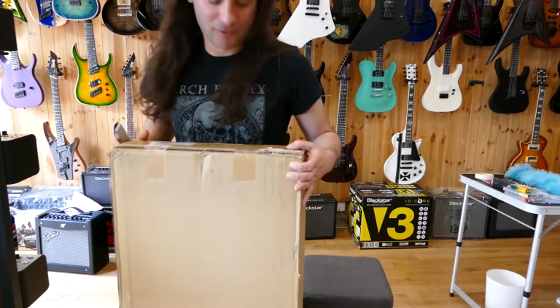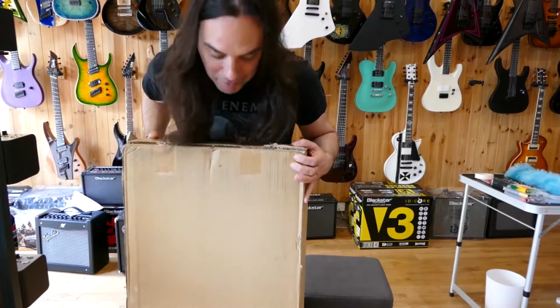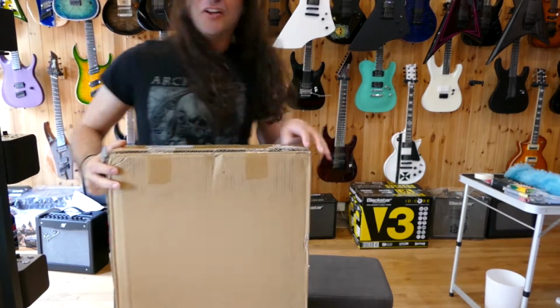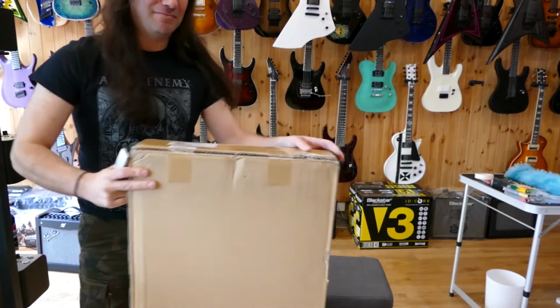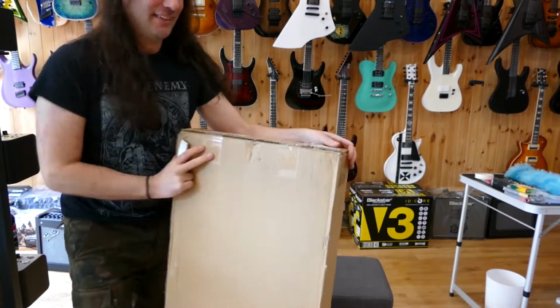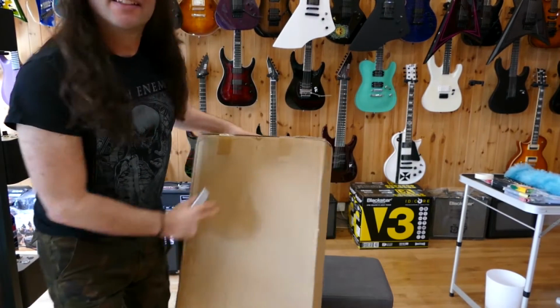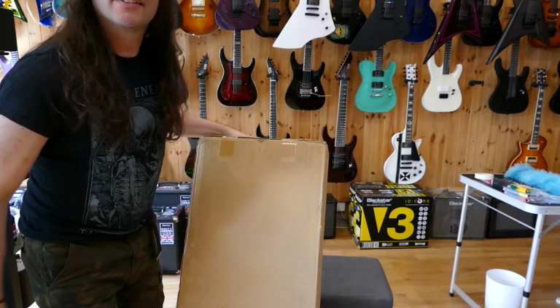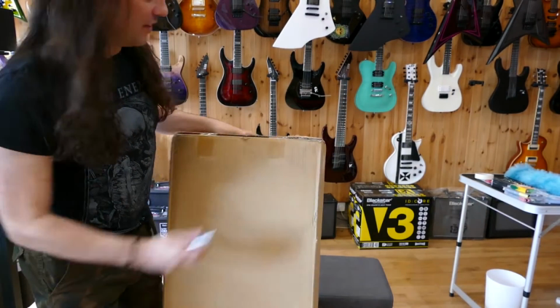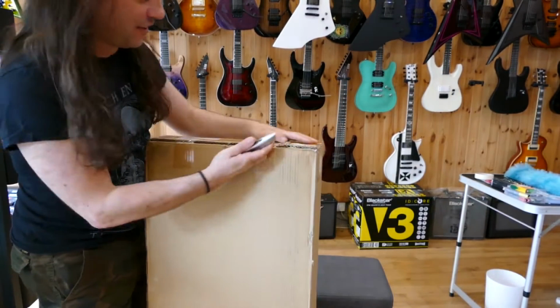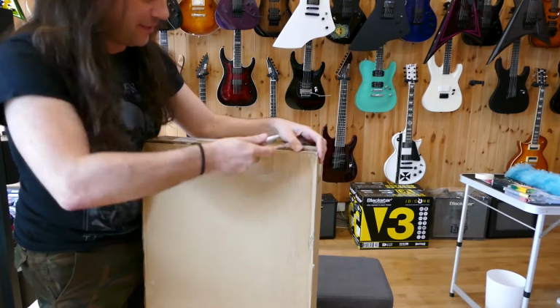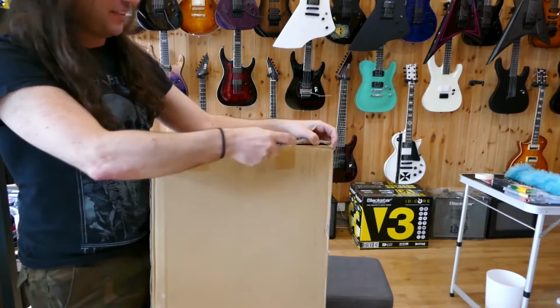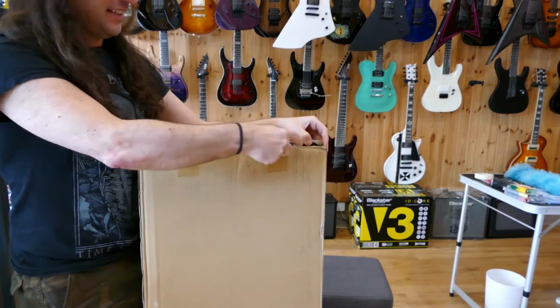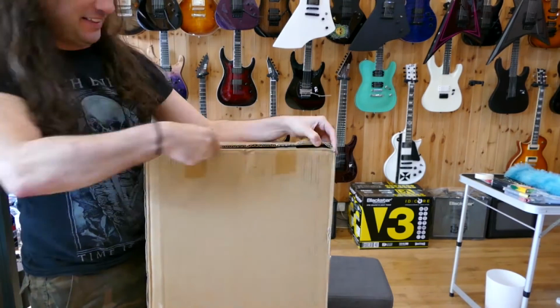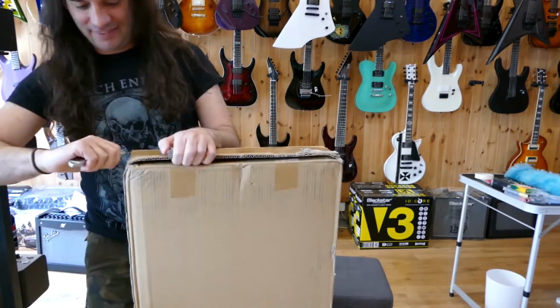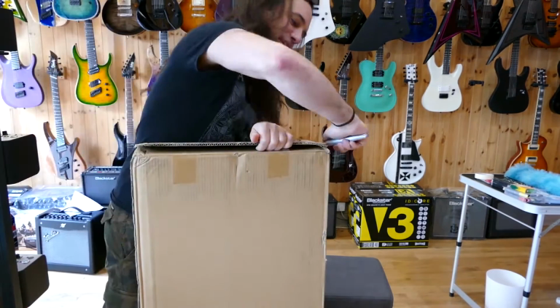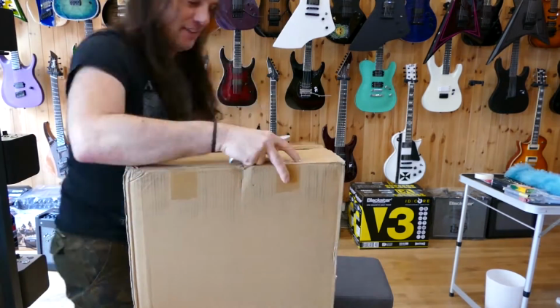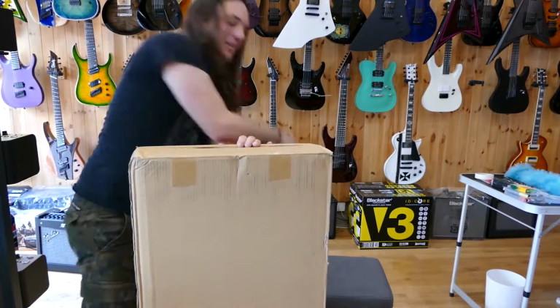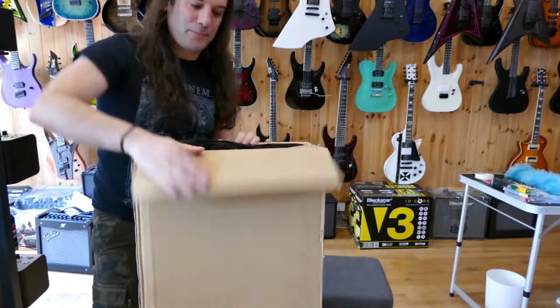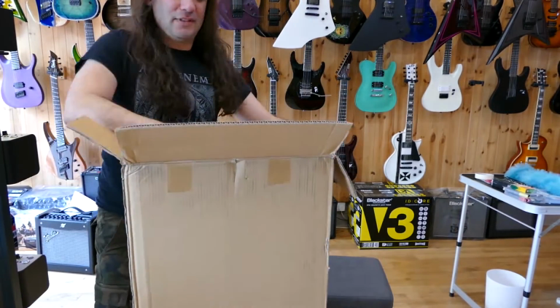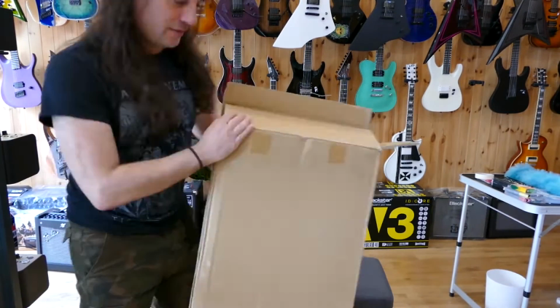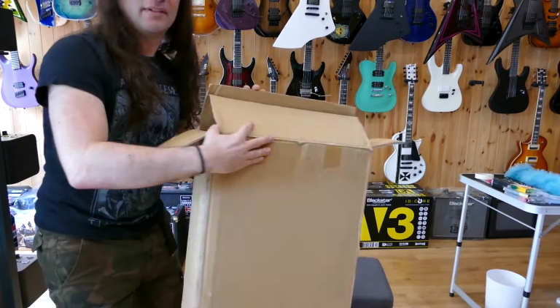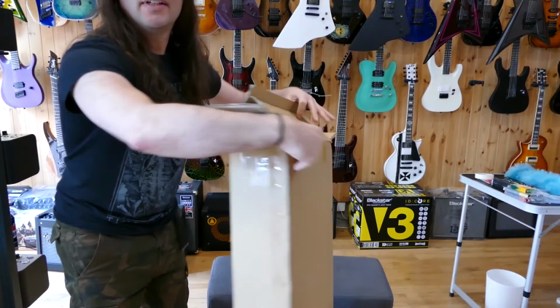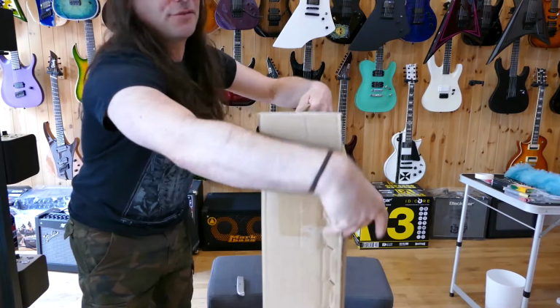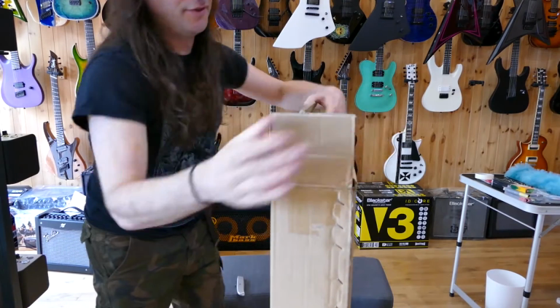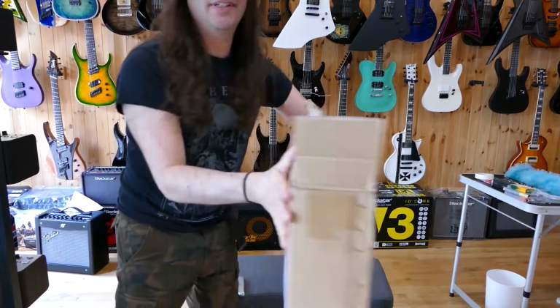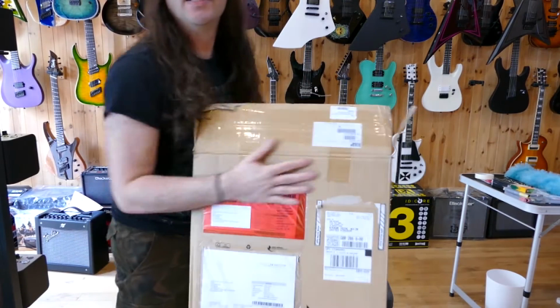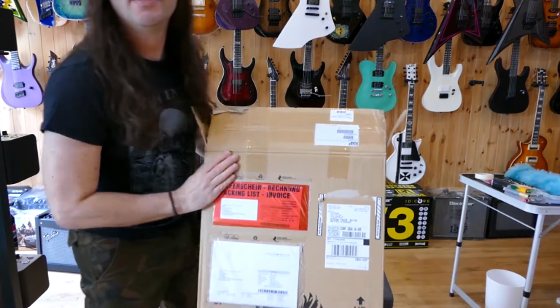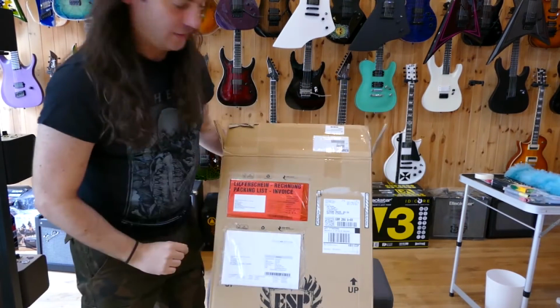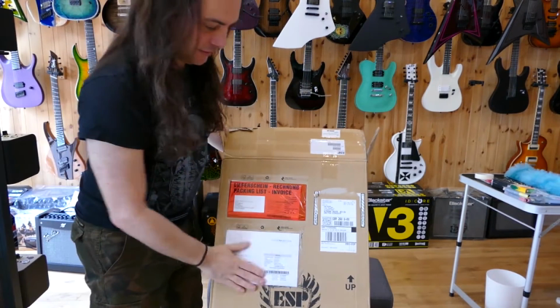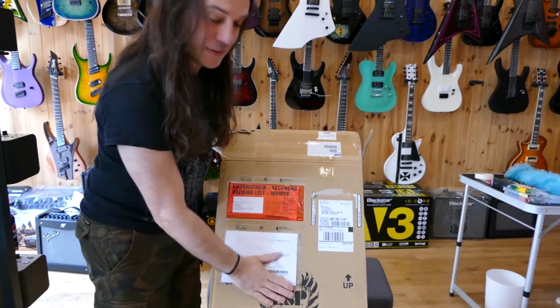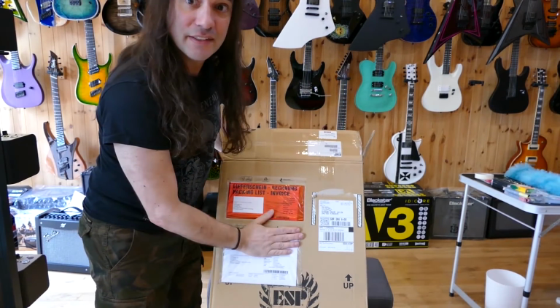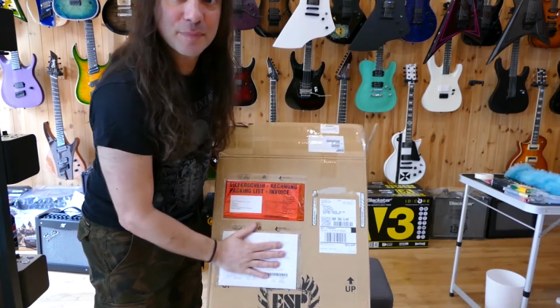Okay, parcel. Guitar shaped, I would say. And it's from... ESP.